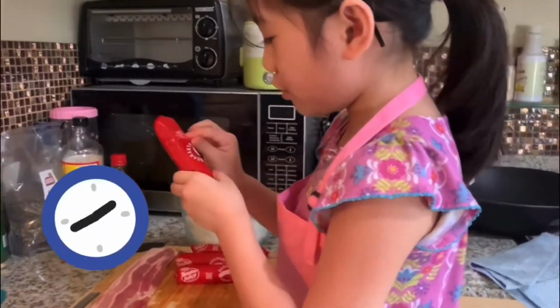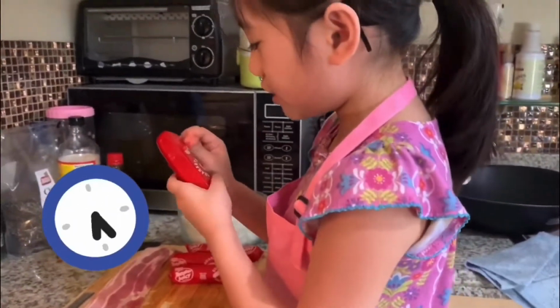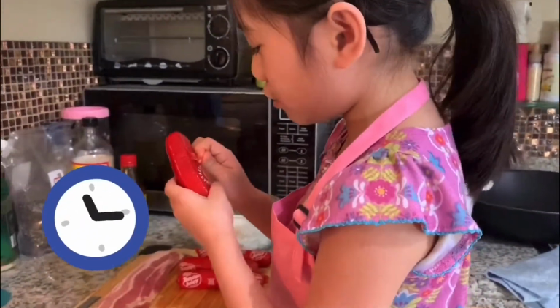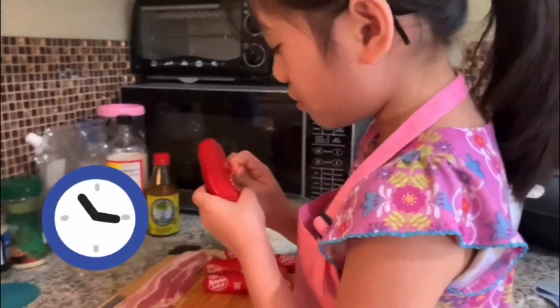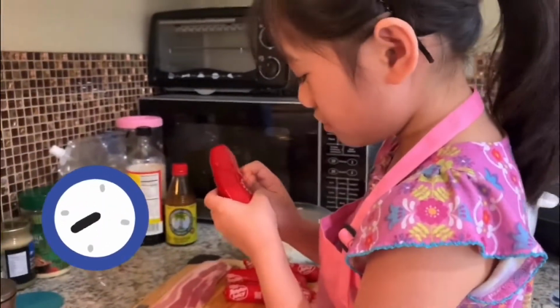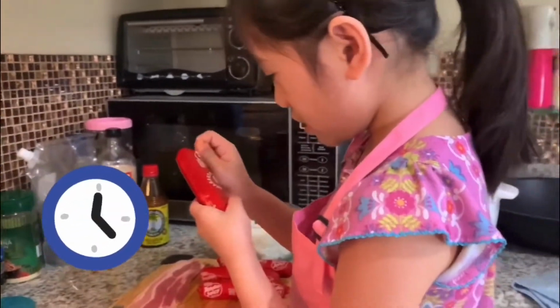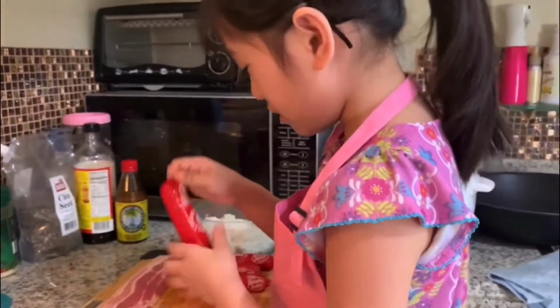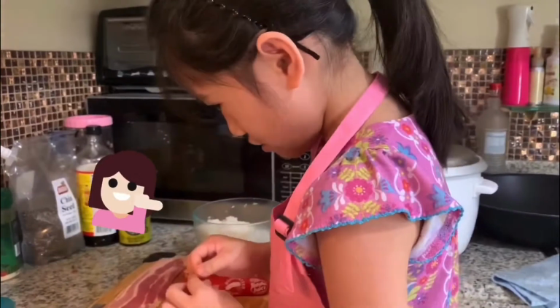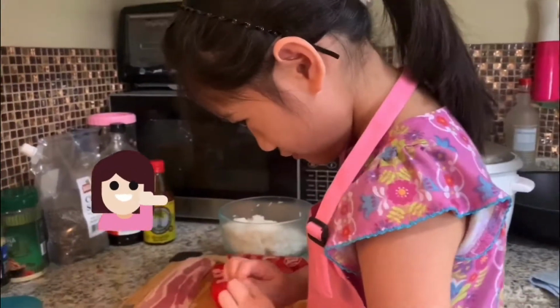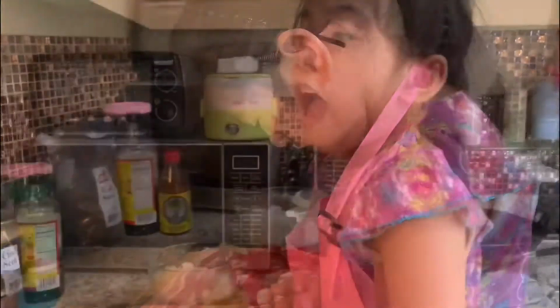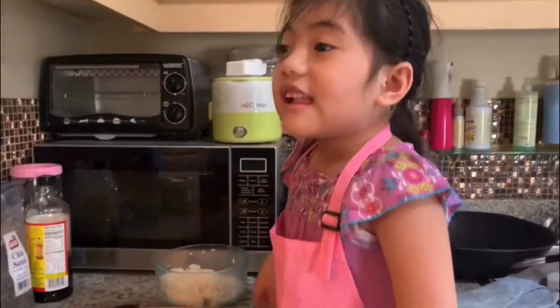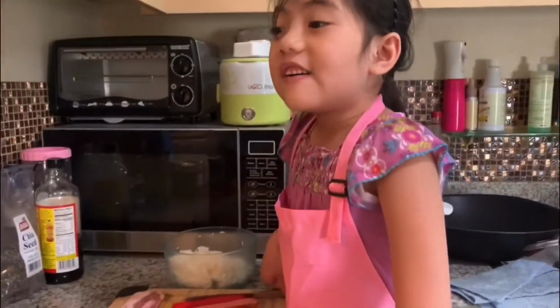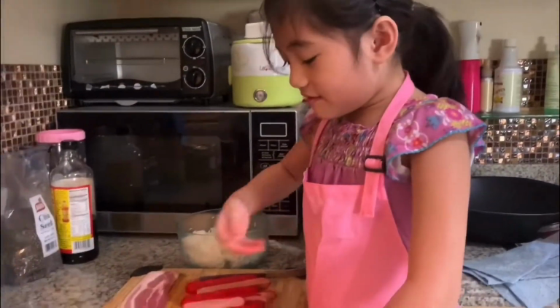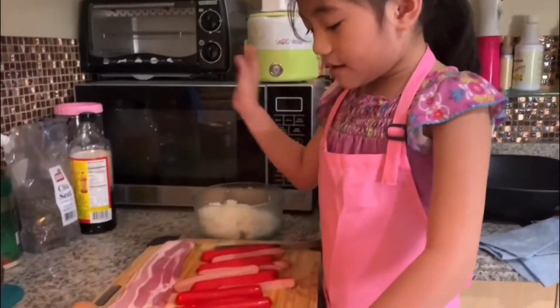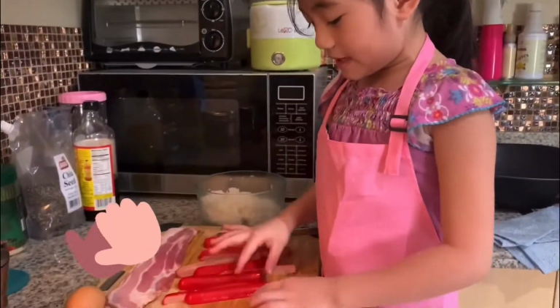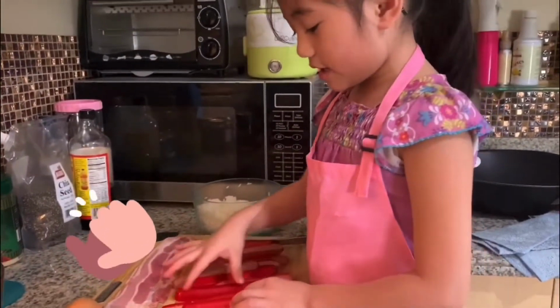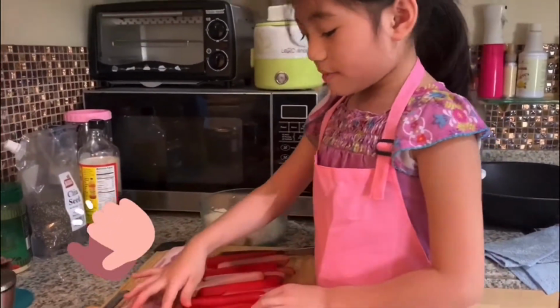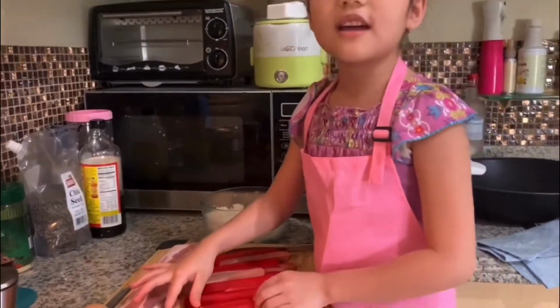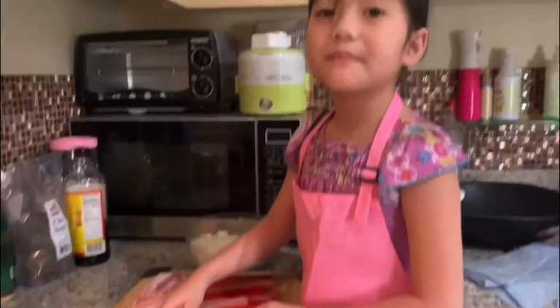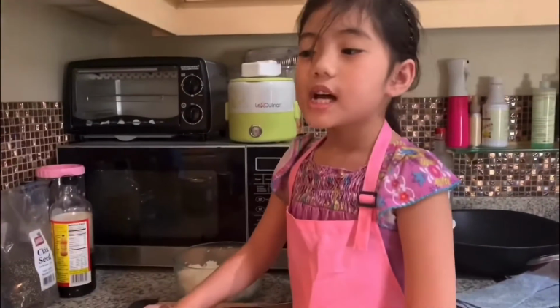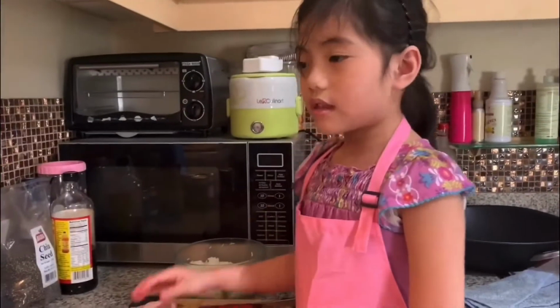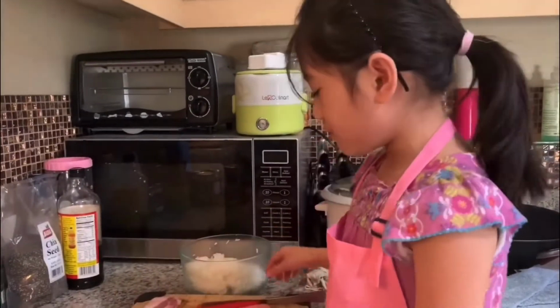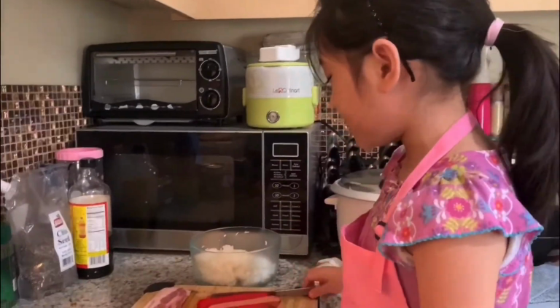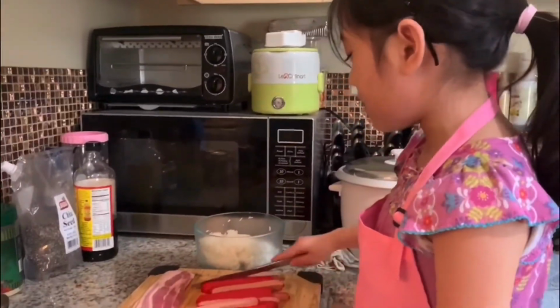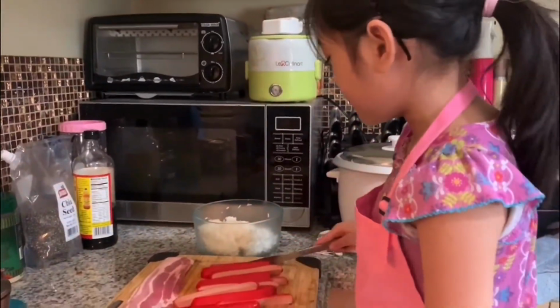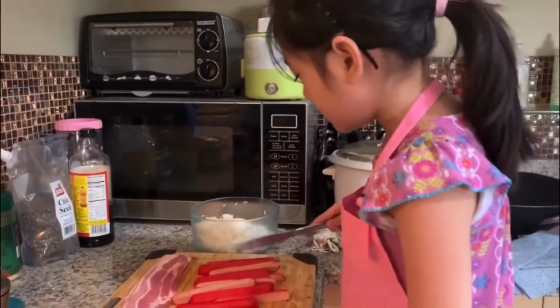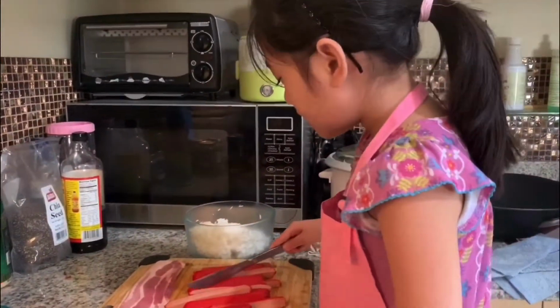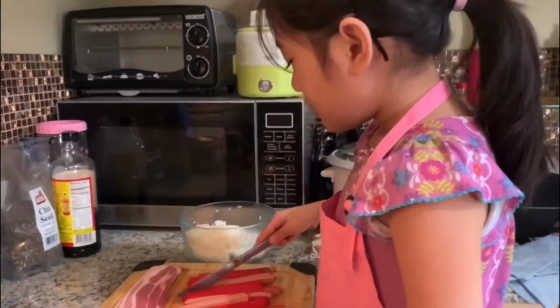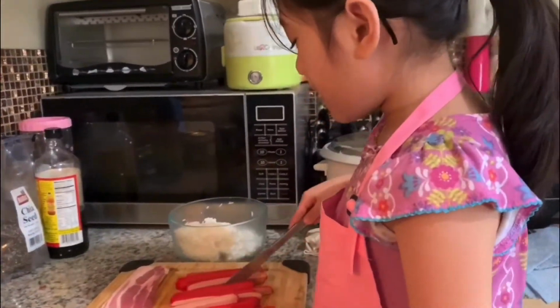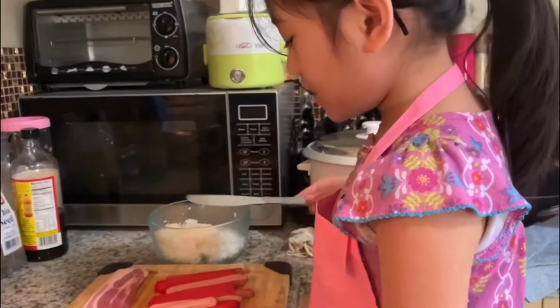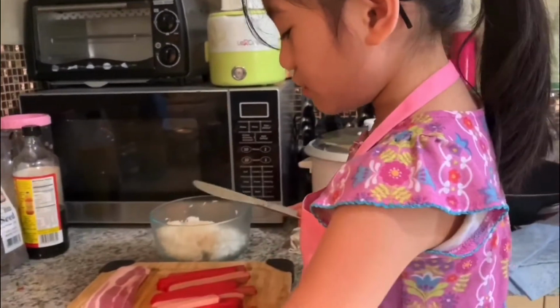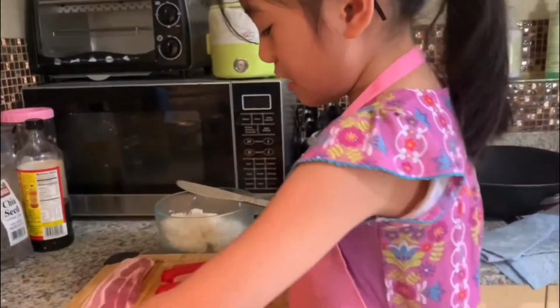I want to eat that. Hello, I'm already done peeling it. So my tita helped me cut them to four pieces. Now I want to make it into smaller pieces.